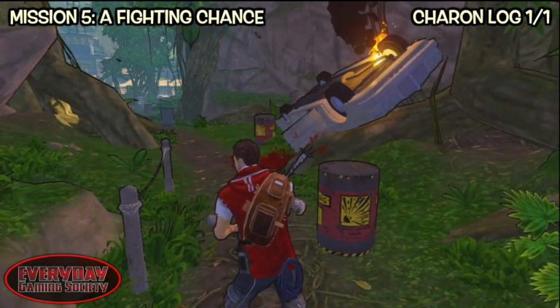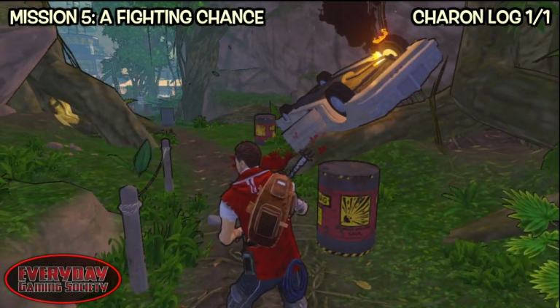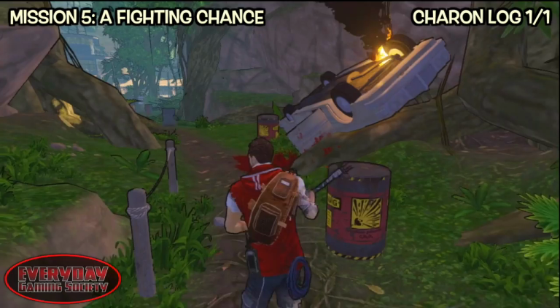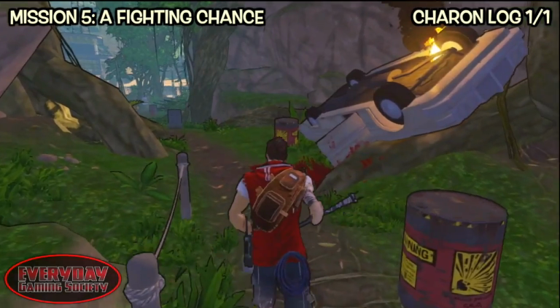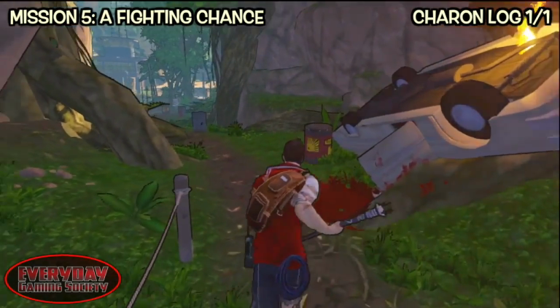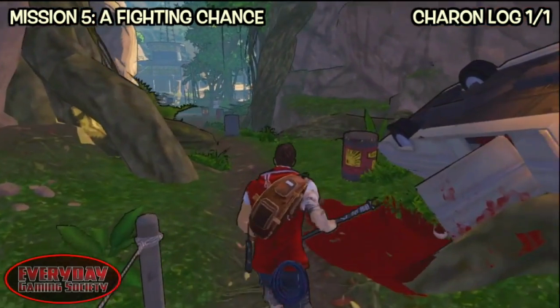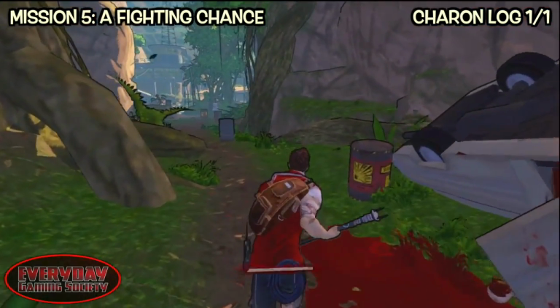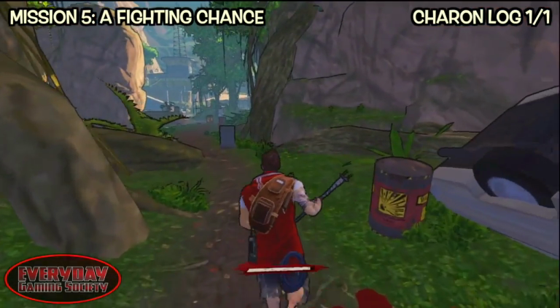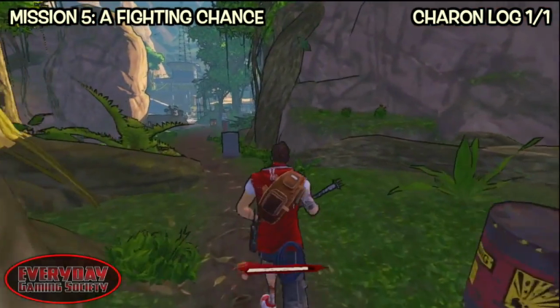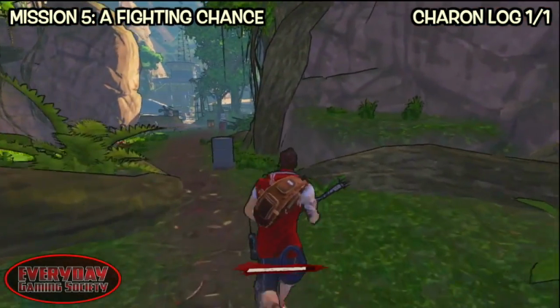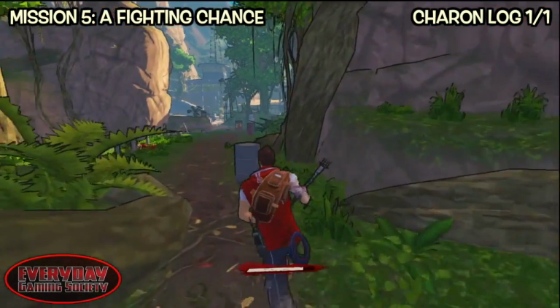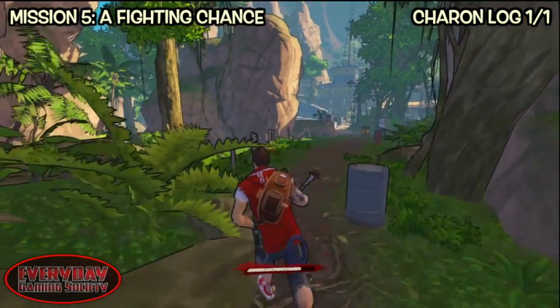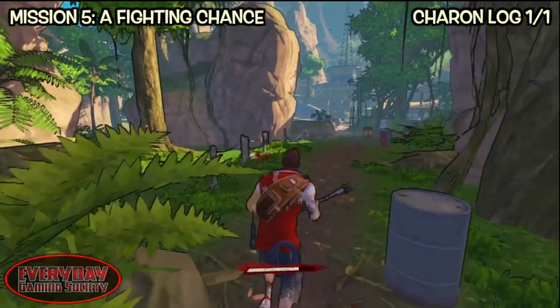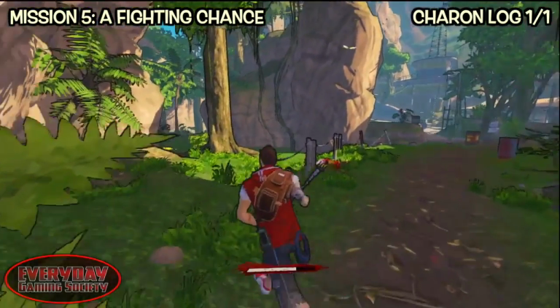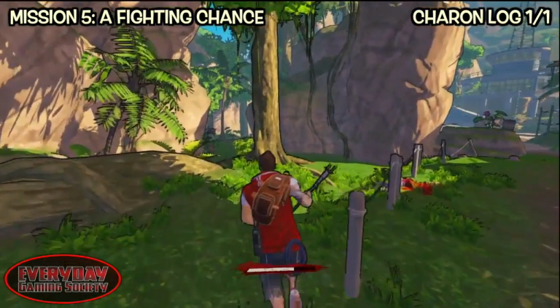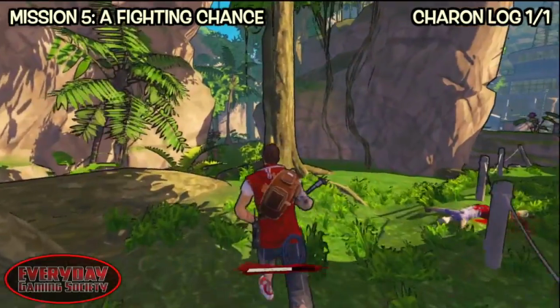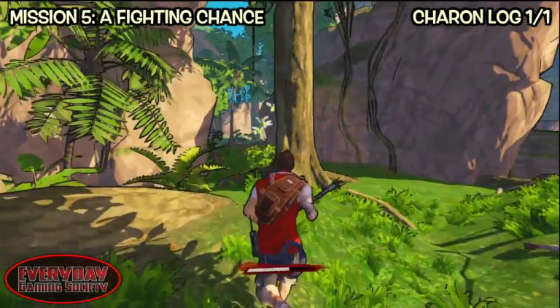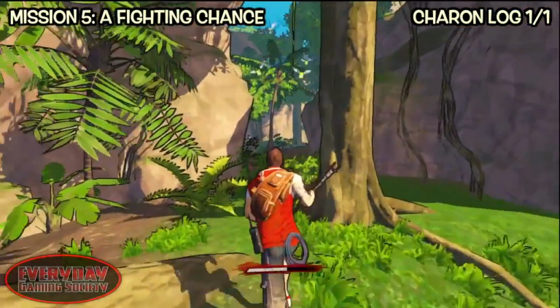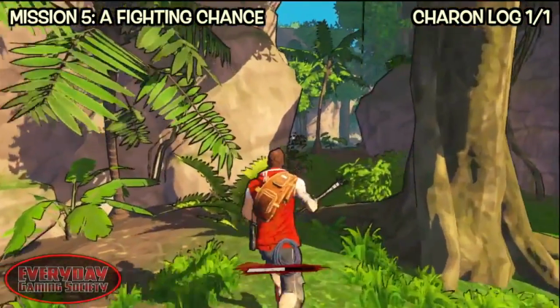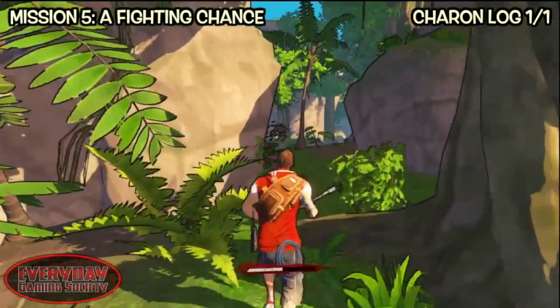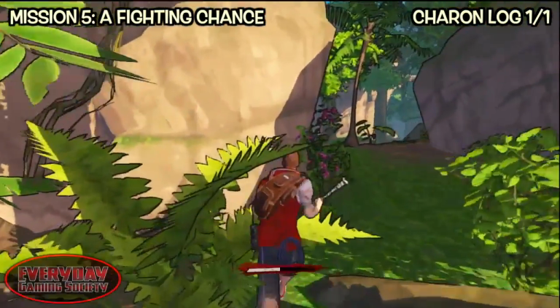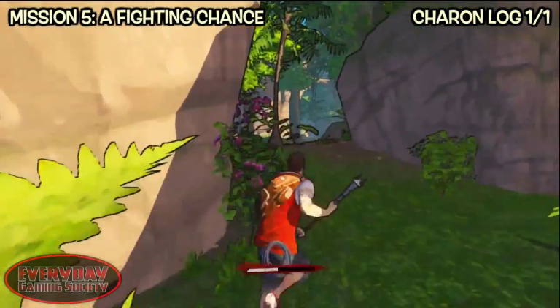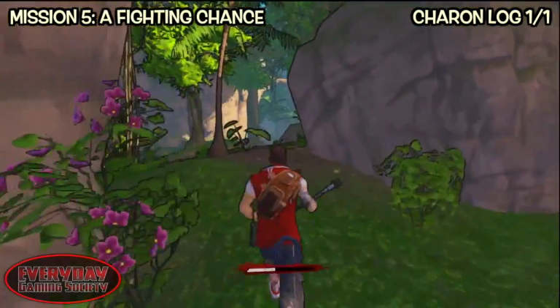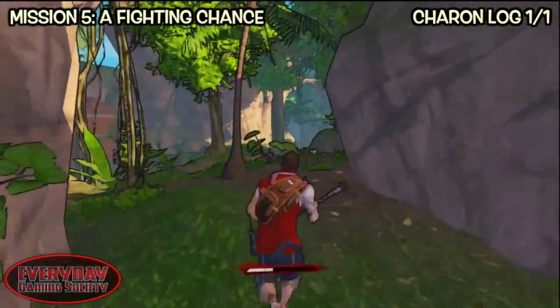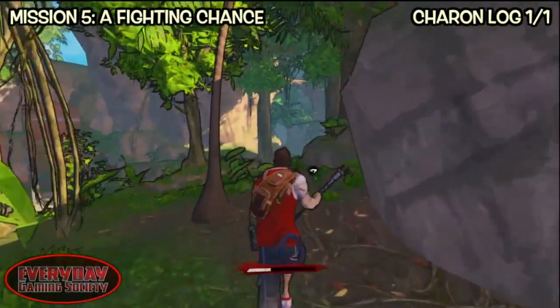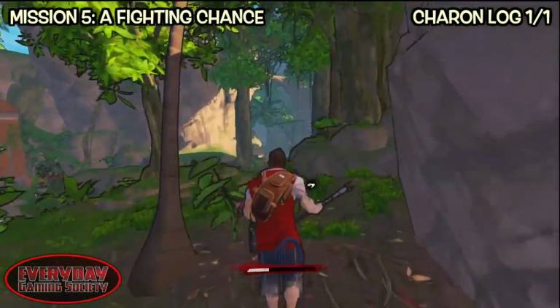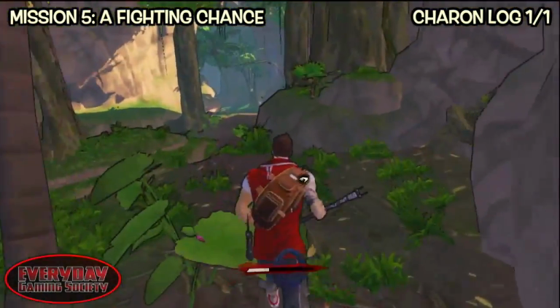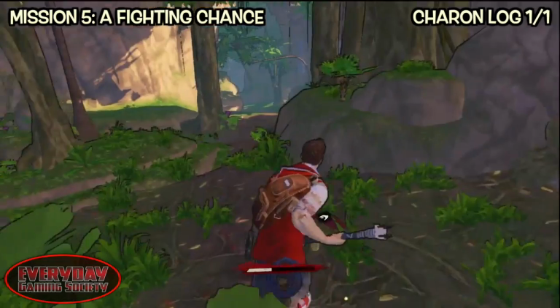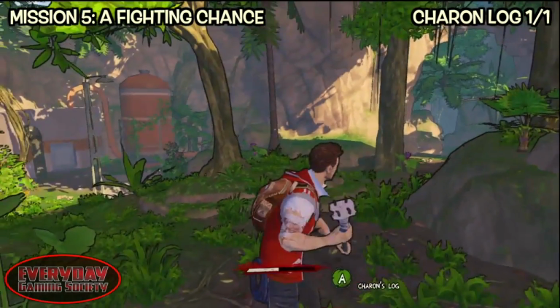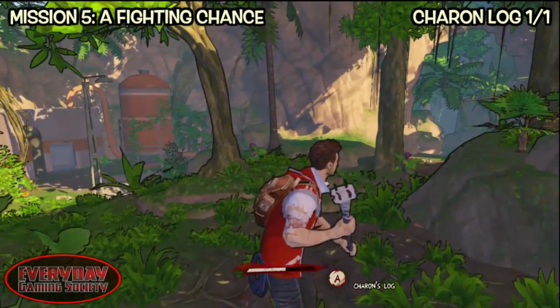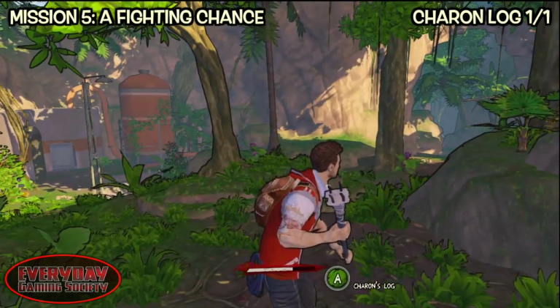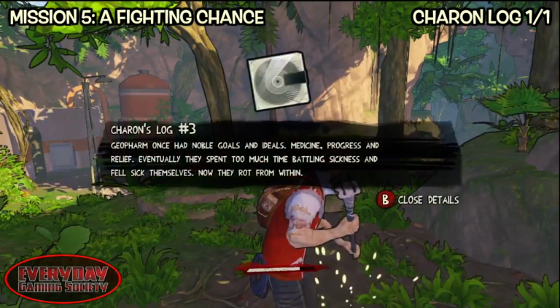Number 2 is the share log, just past the burning car. That's pretty much going to be right underneath the point where you just were. Head over to the left a little bit and you'll see the collectible to the right before you go down to proceed onward with the mission.